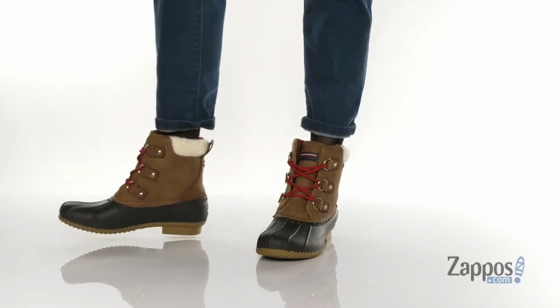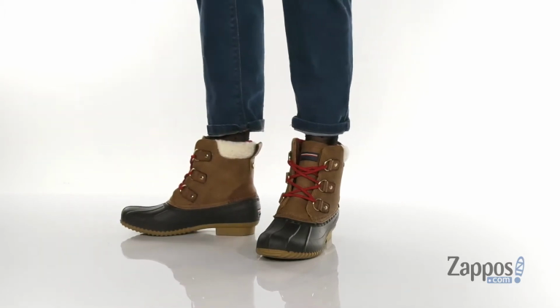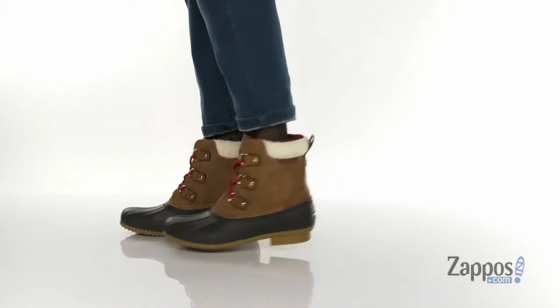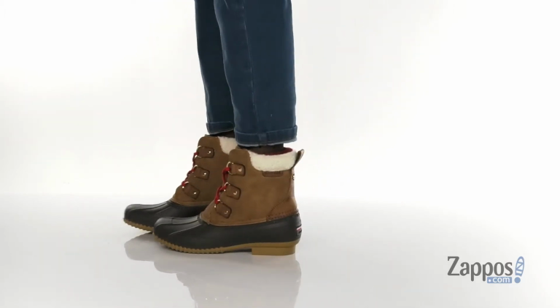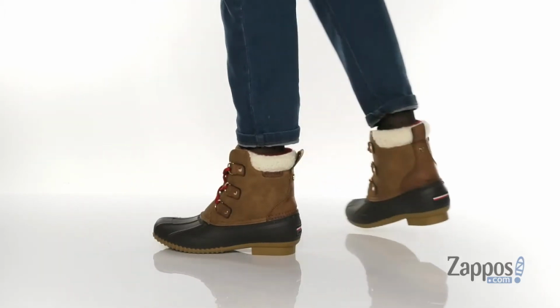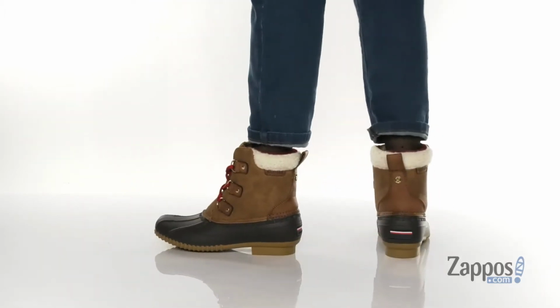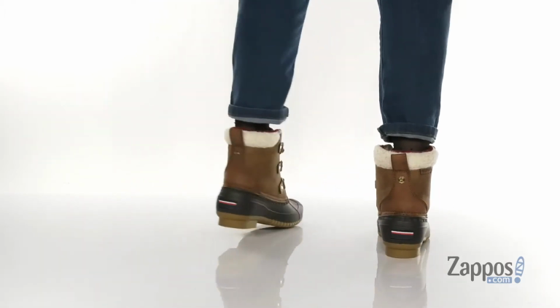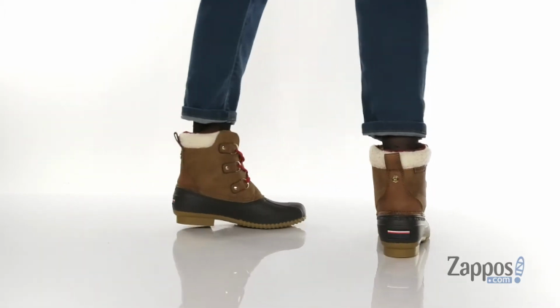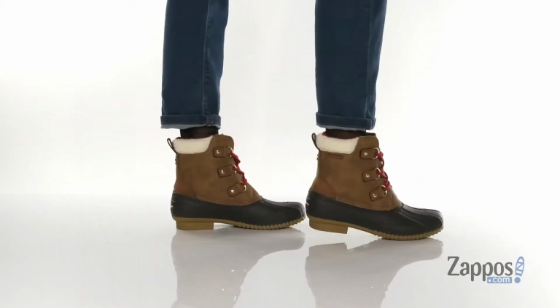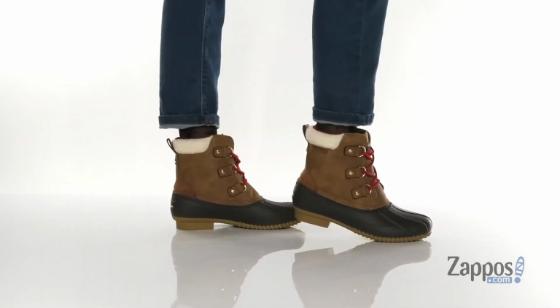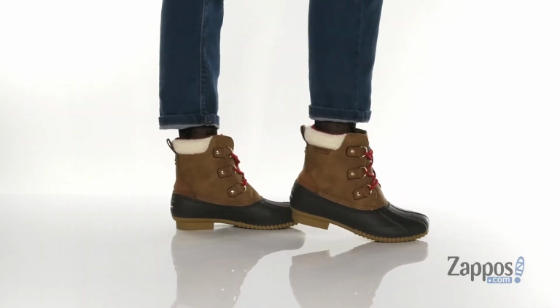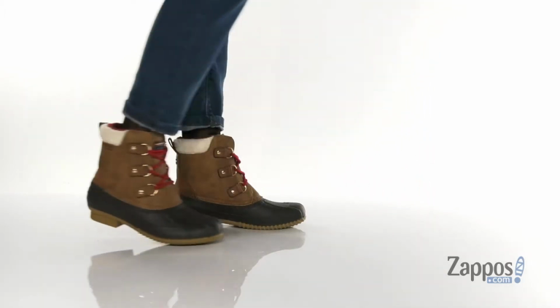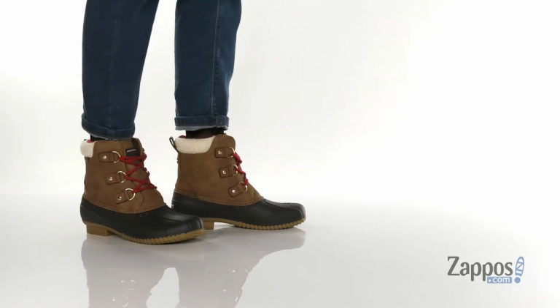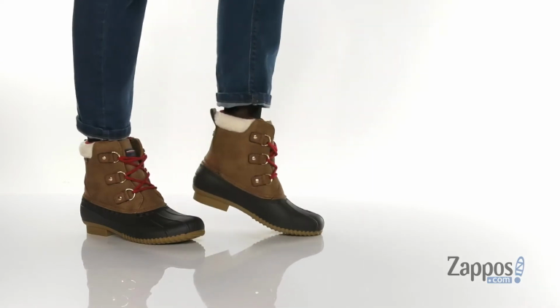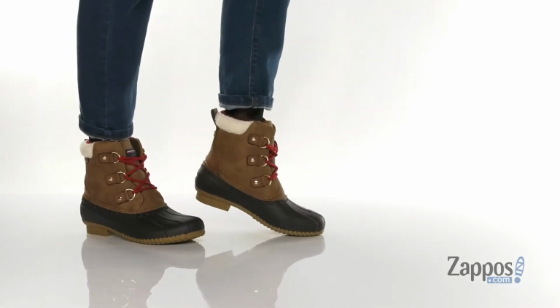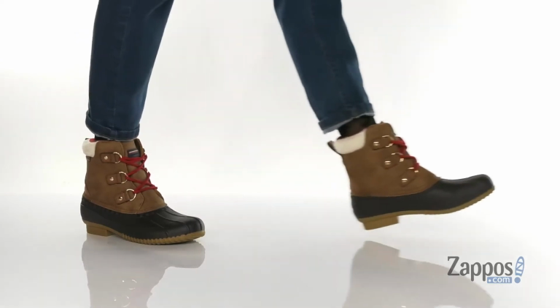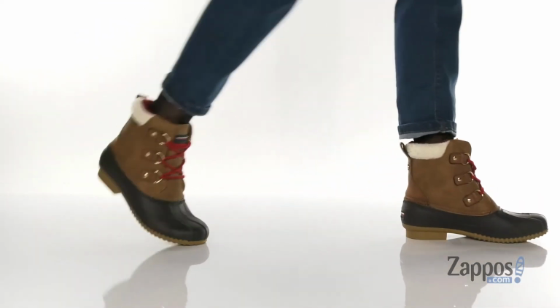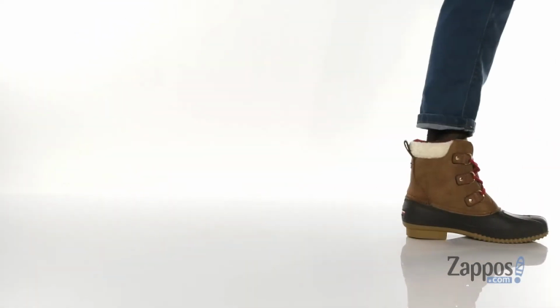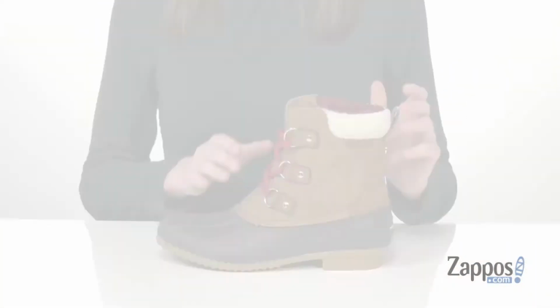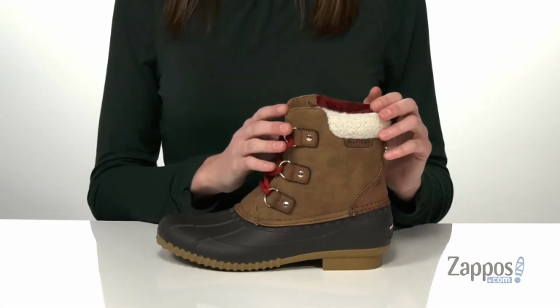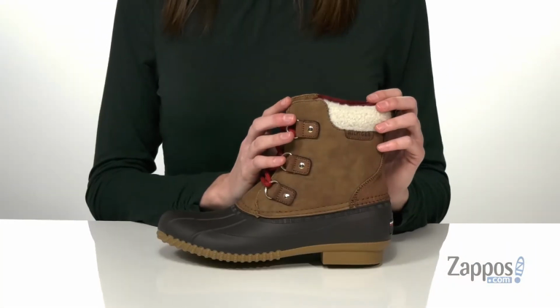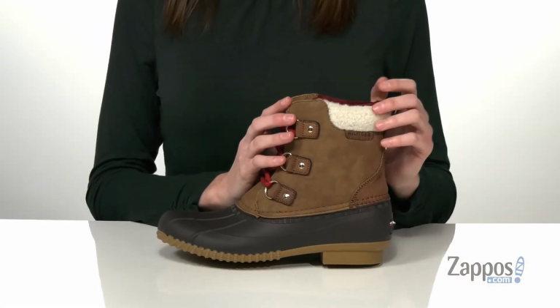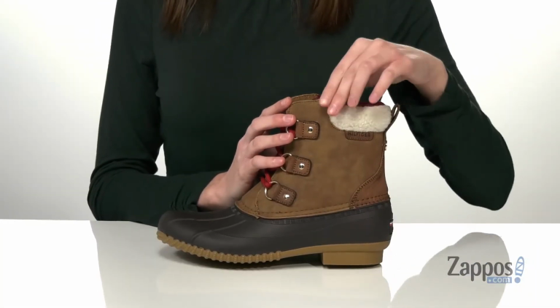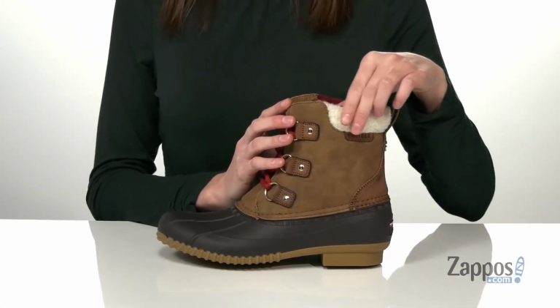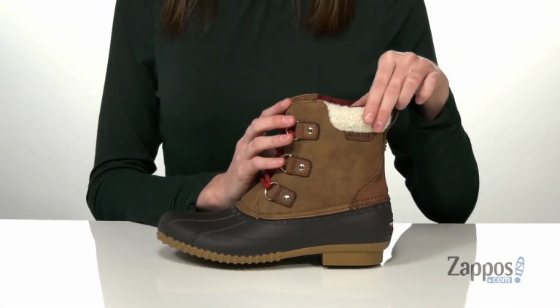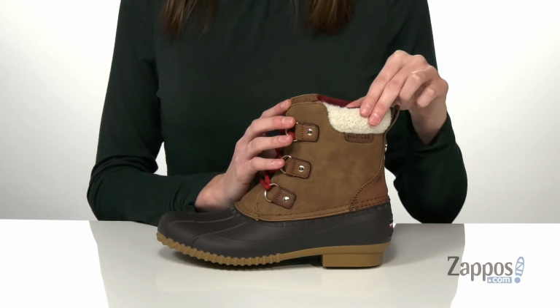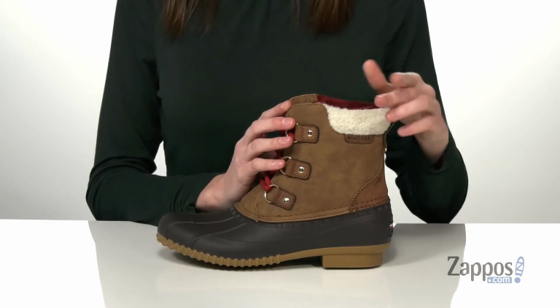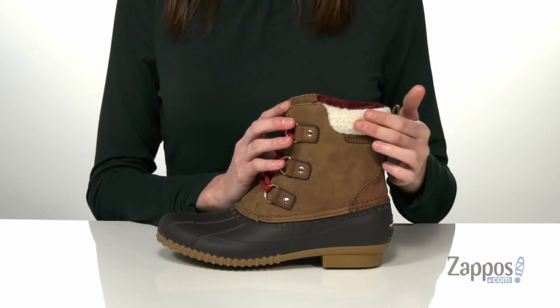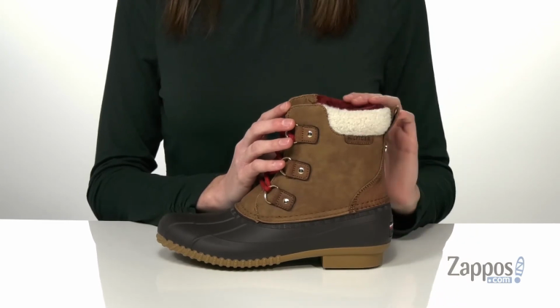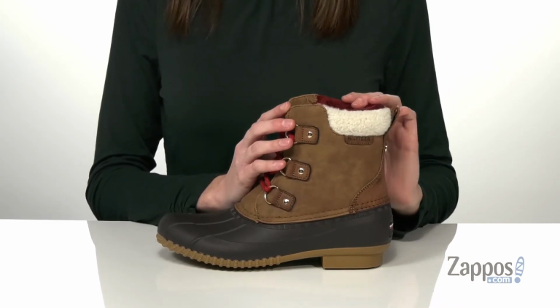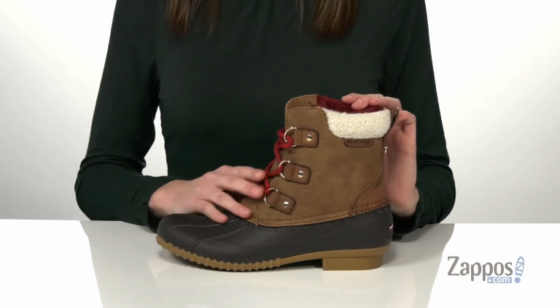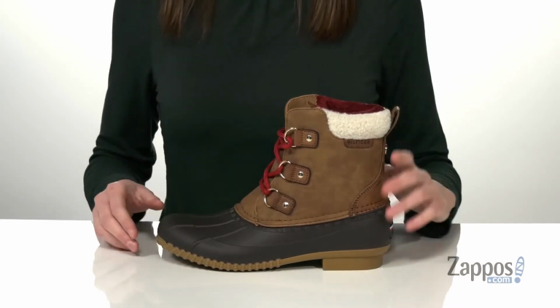This style has the classic duck boot inspired silhouette with a rubber down and around the base and a faux leather on the shaft. Plus you have the added bonus of this super cozy looking faux fleece at the top.